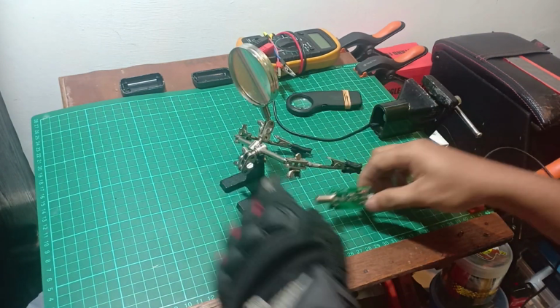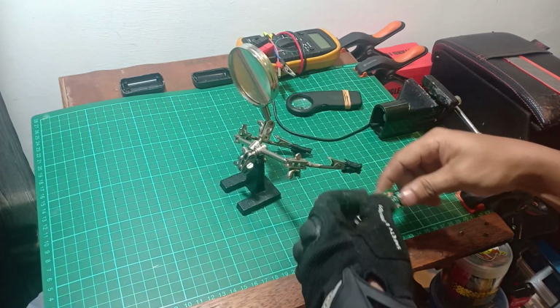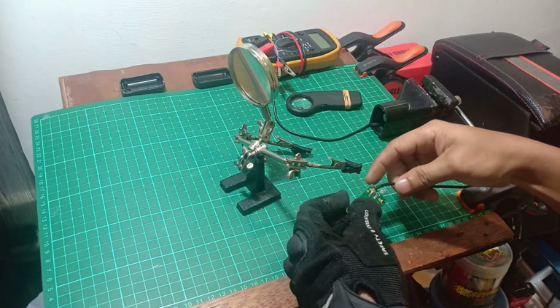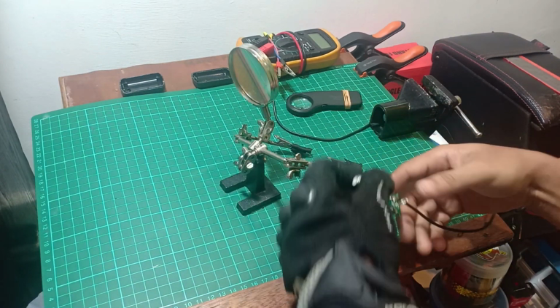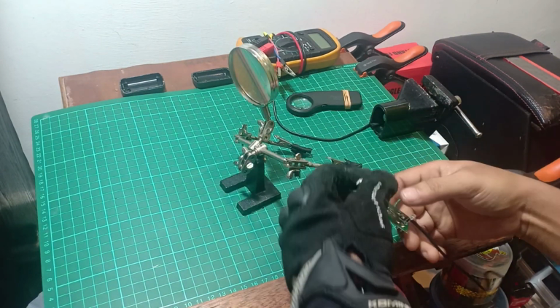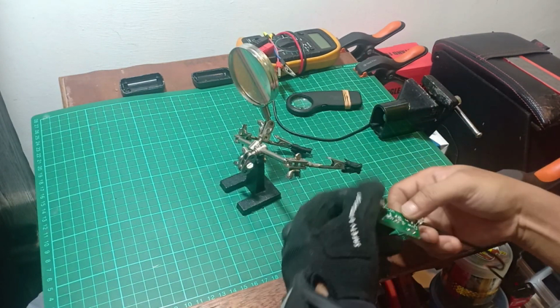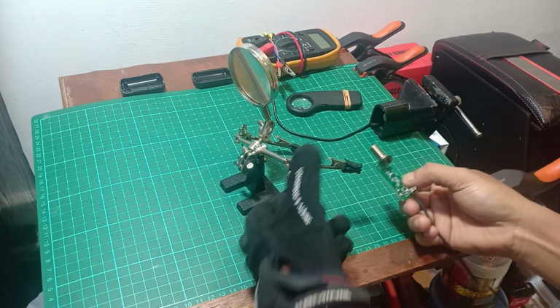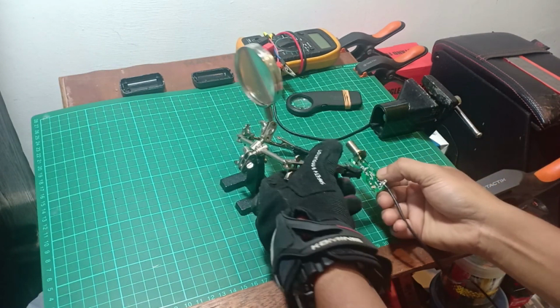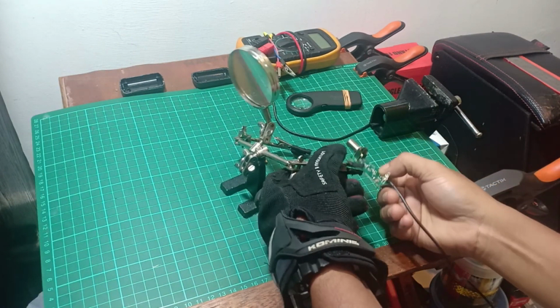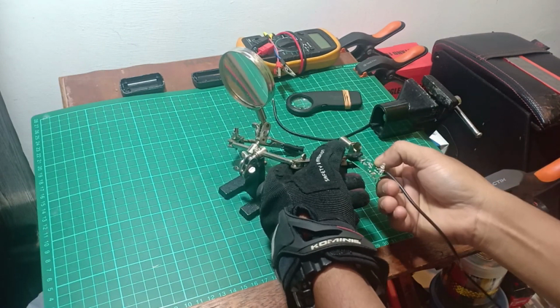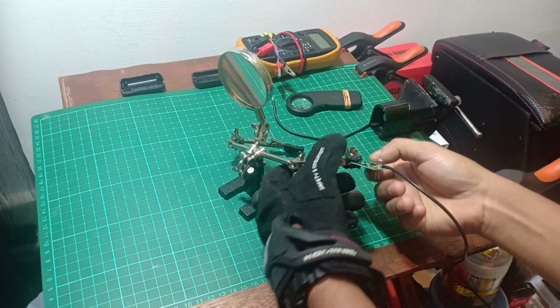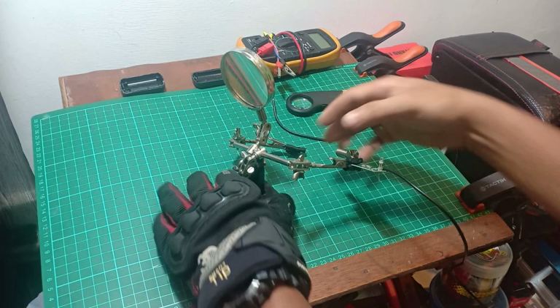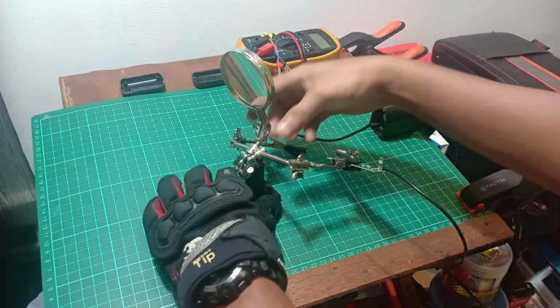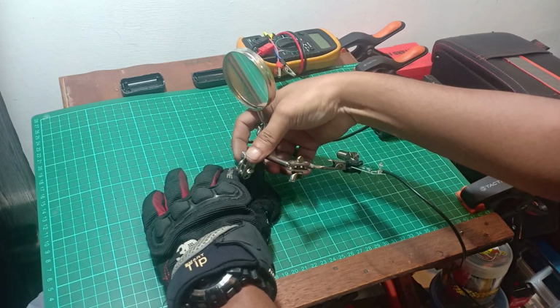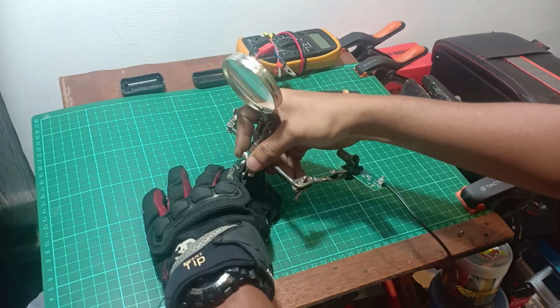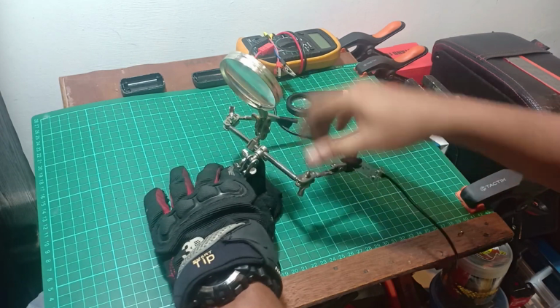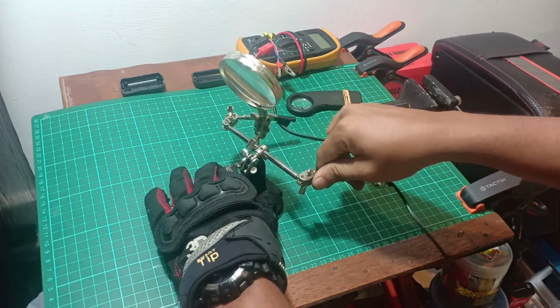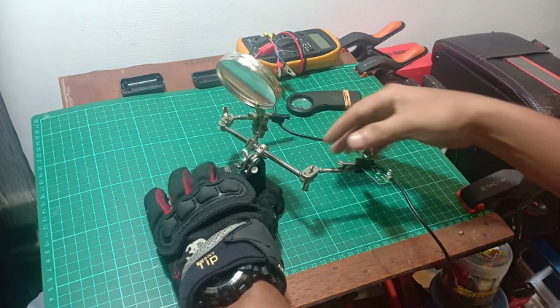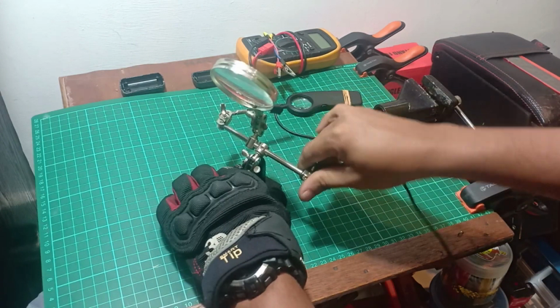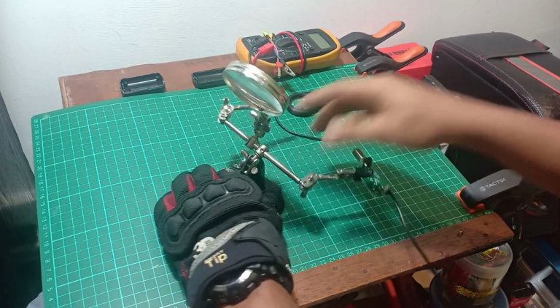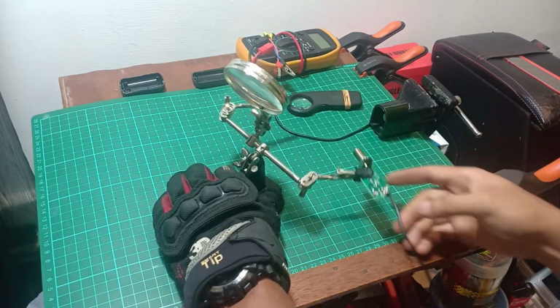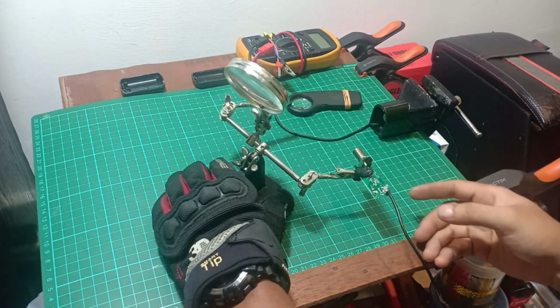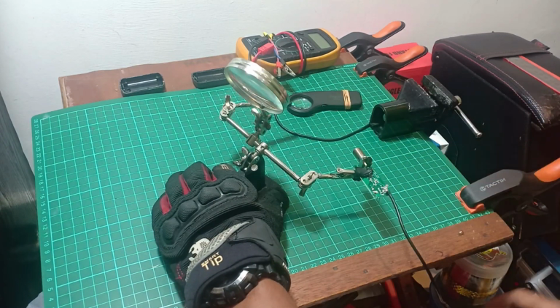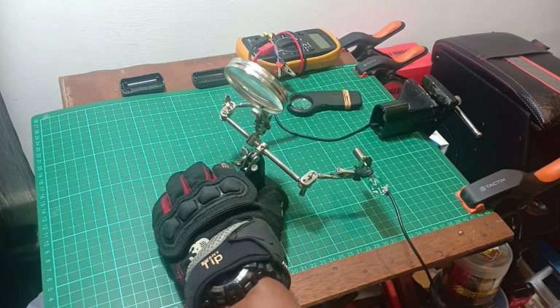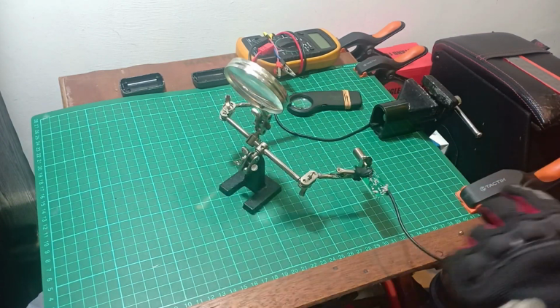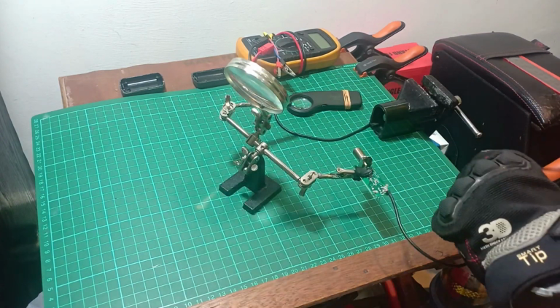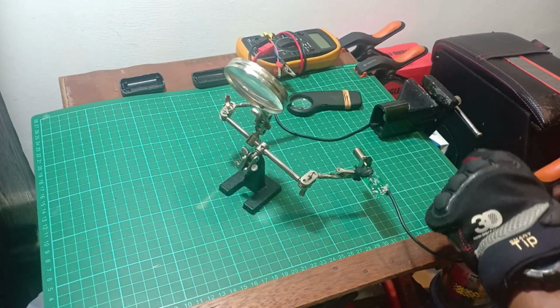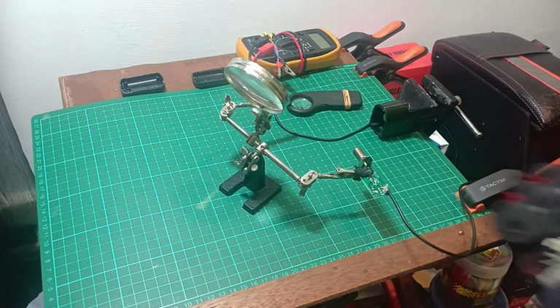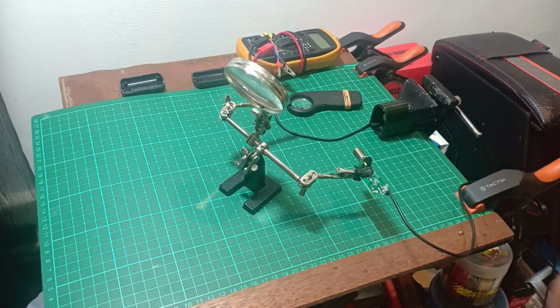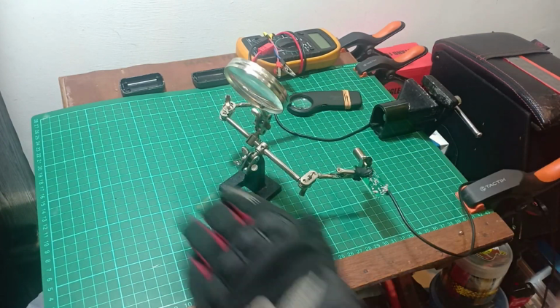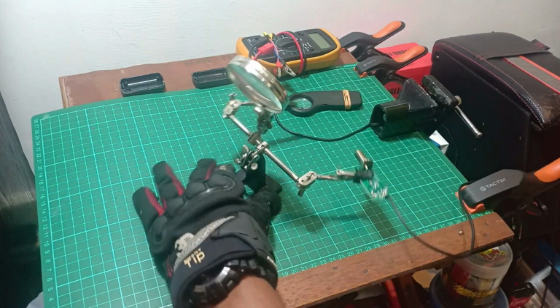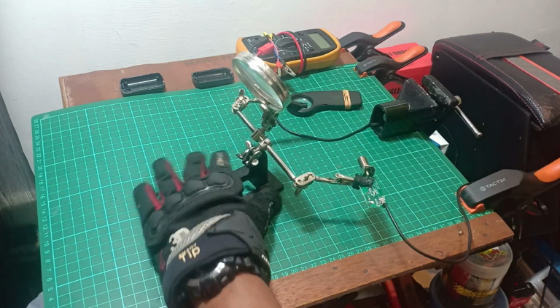Use a solder stand when you solder something. Crocodile clips act as a third hand to hold circuit boards or wire.